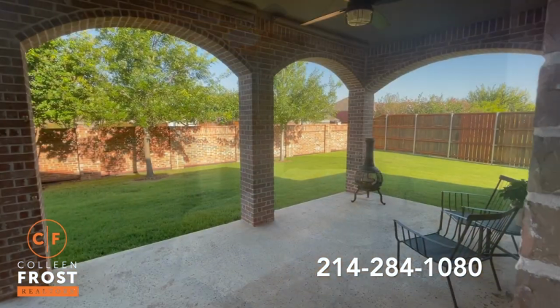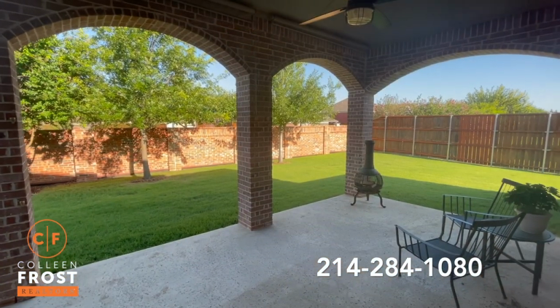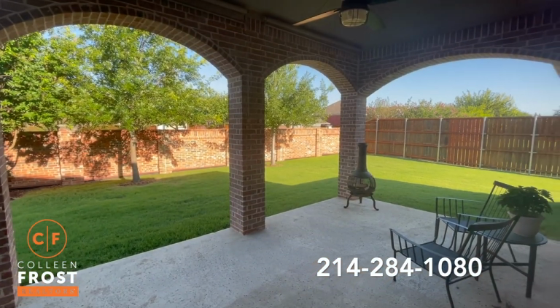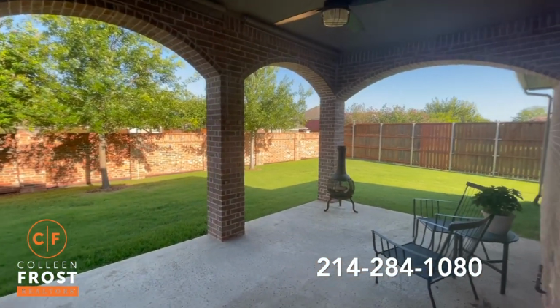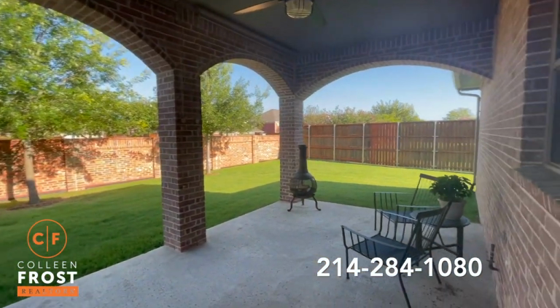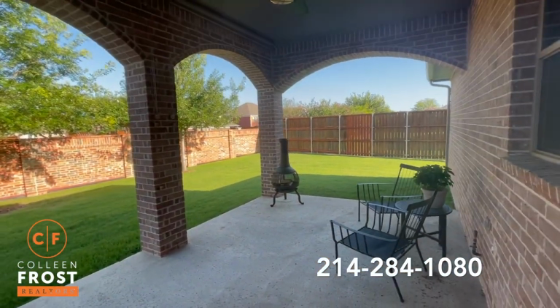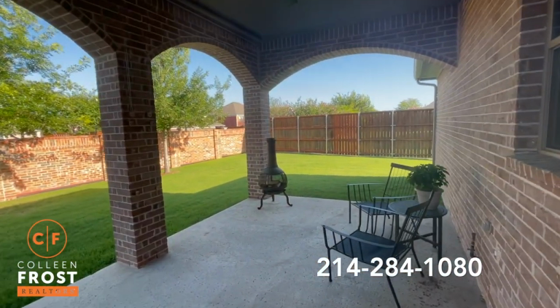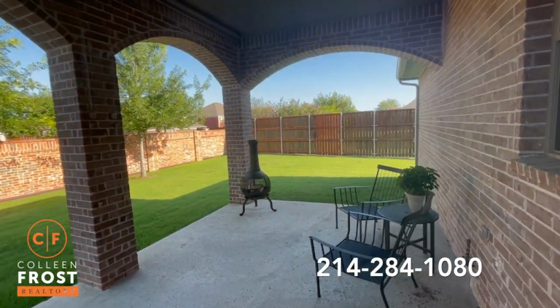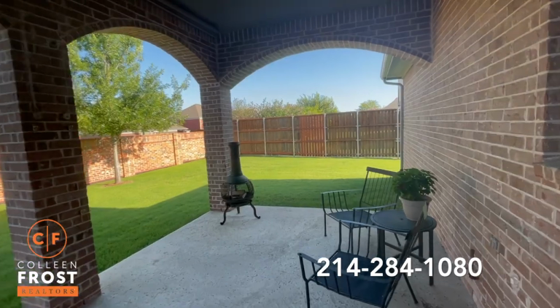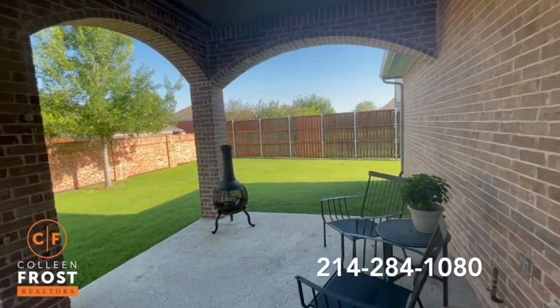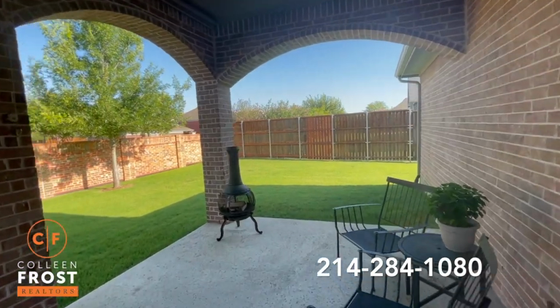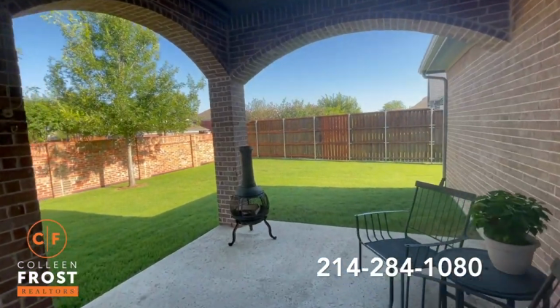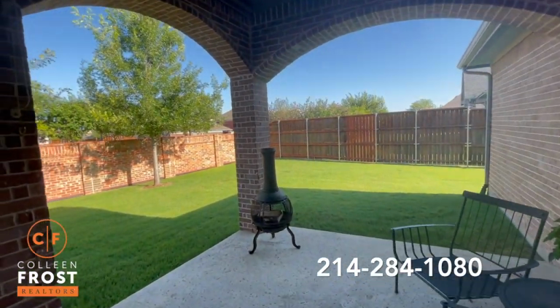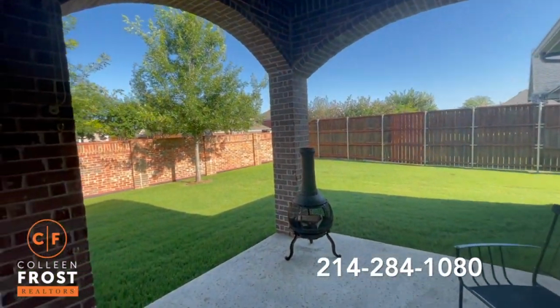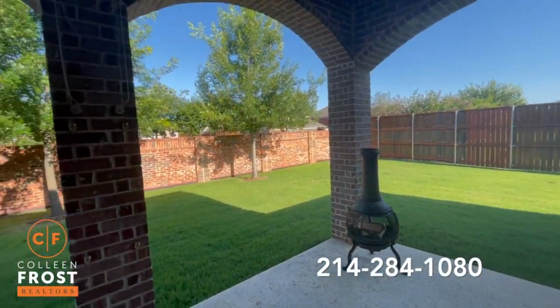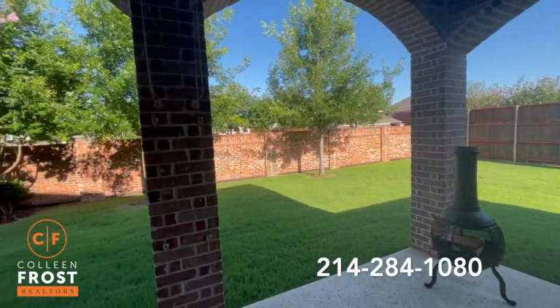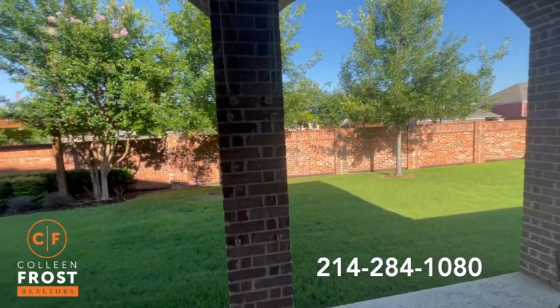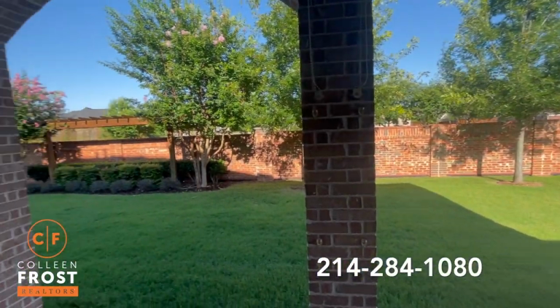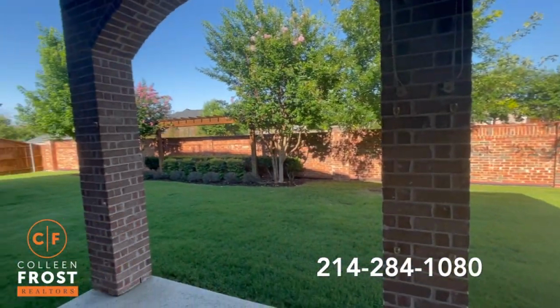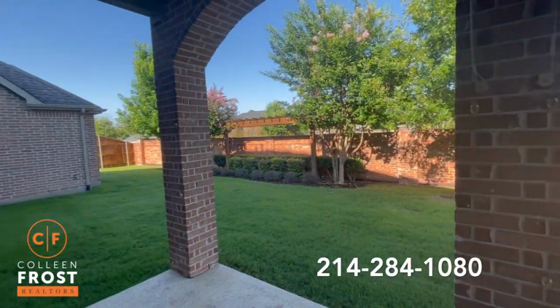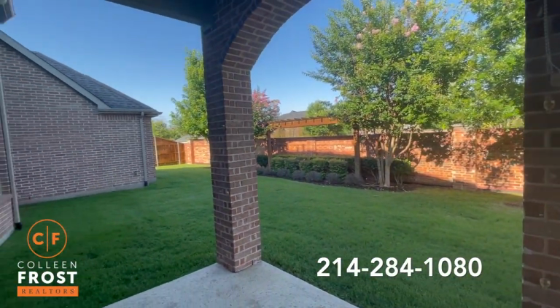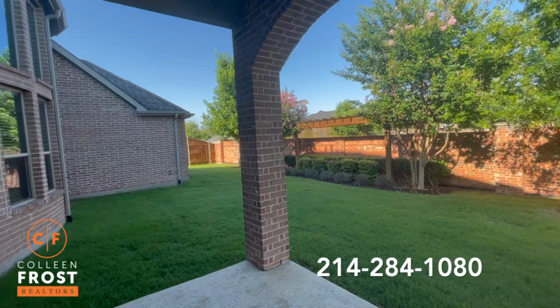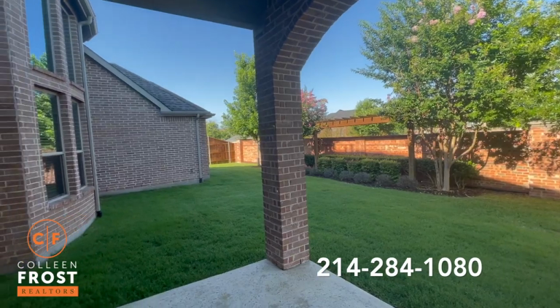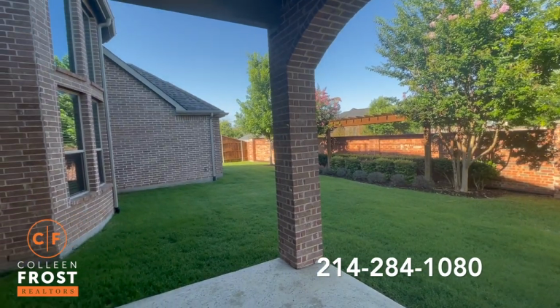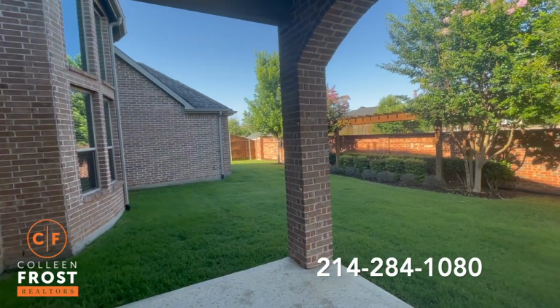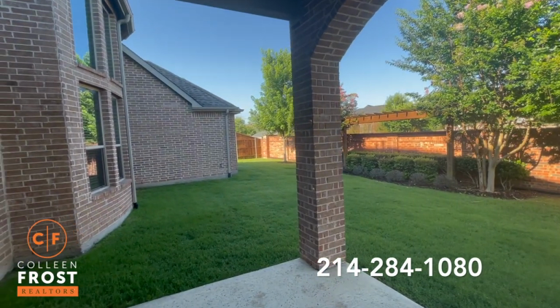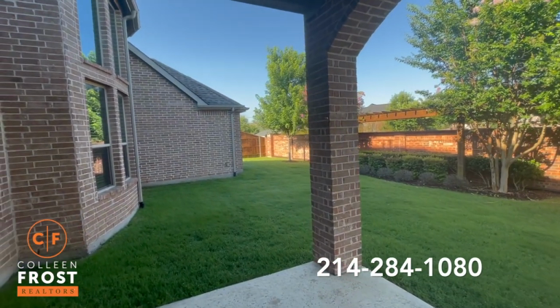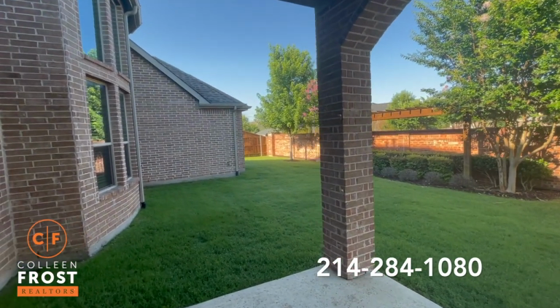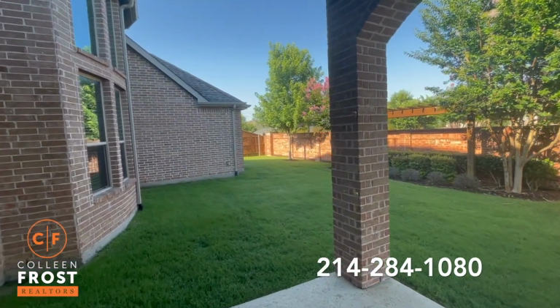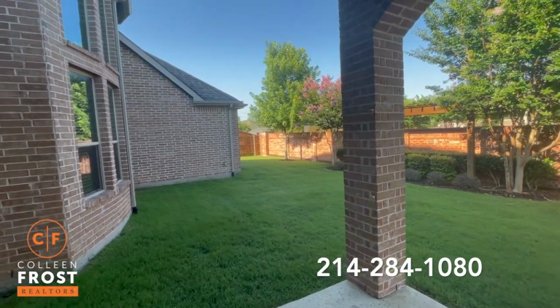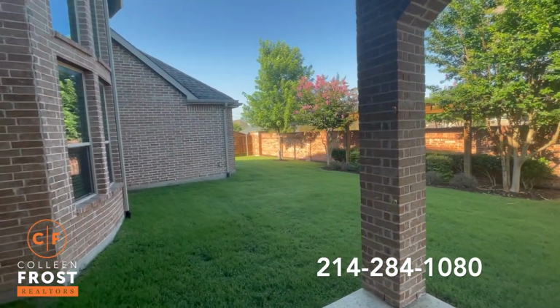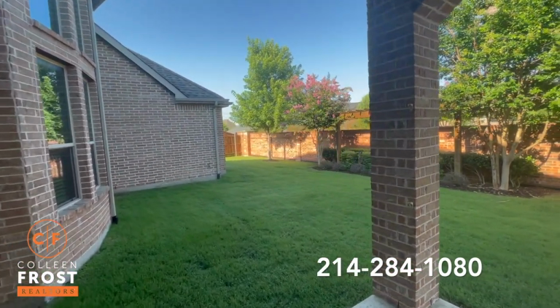Here we are on the back covered patio. Great size yard — definitely plenty of room for a pool. Very private and quiet.